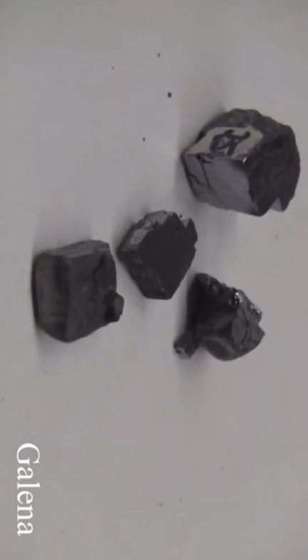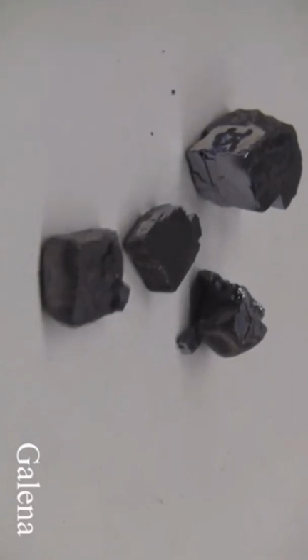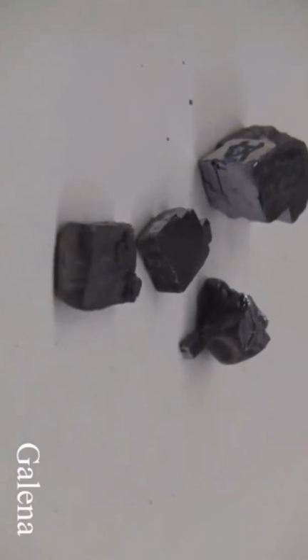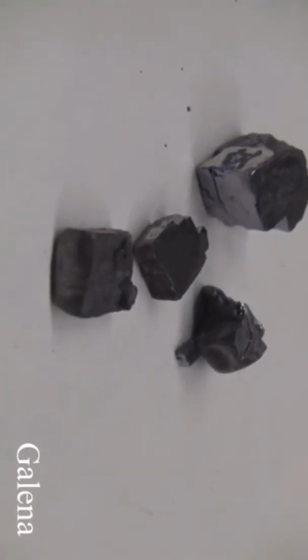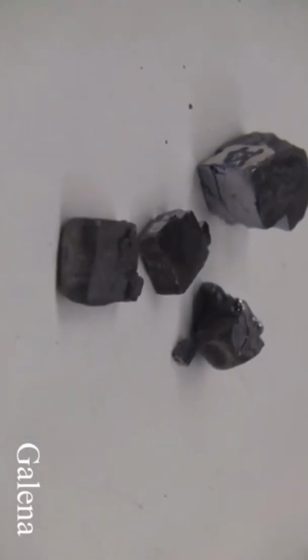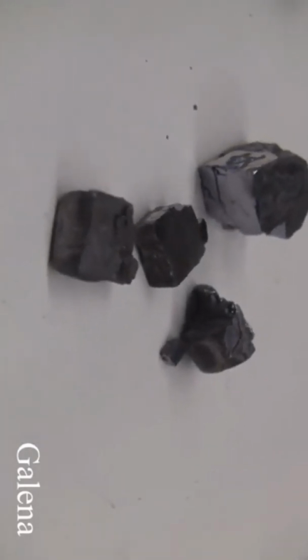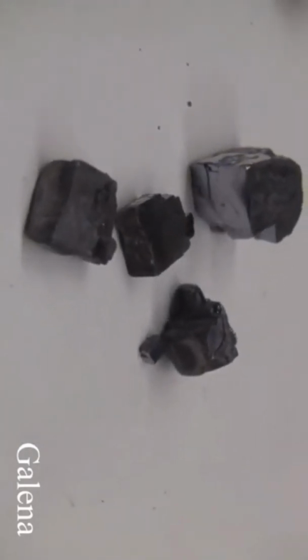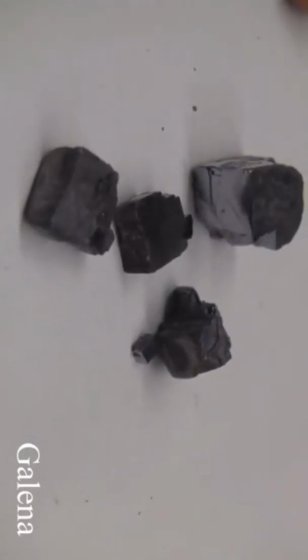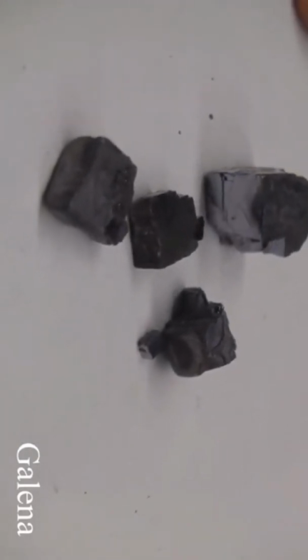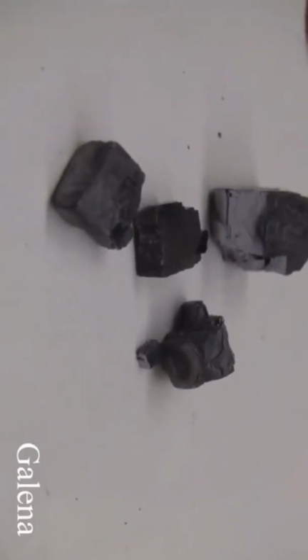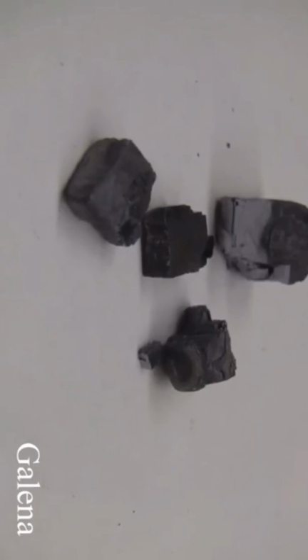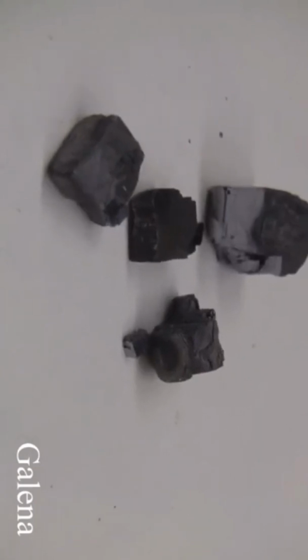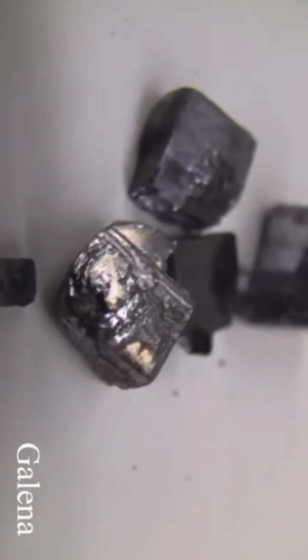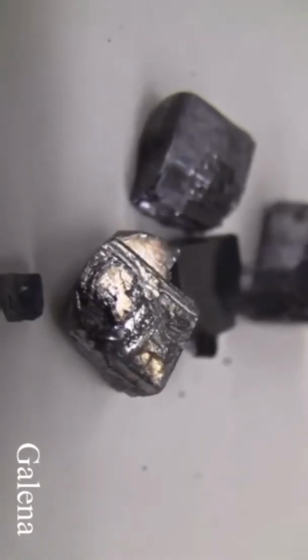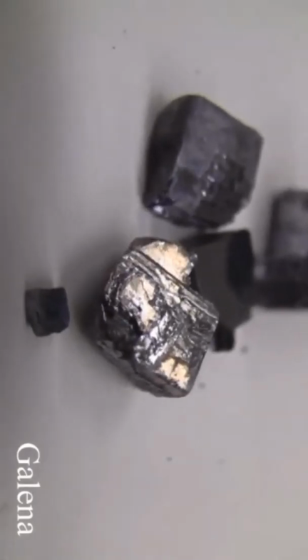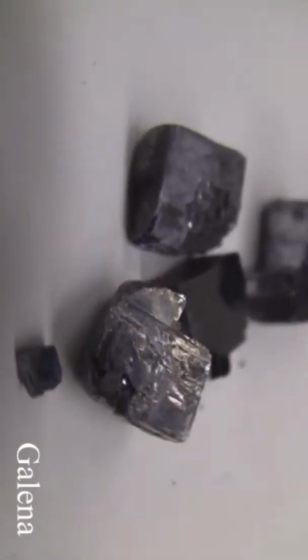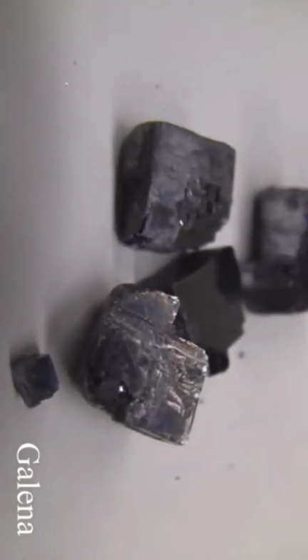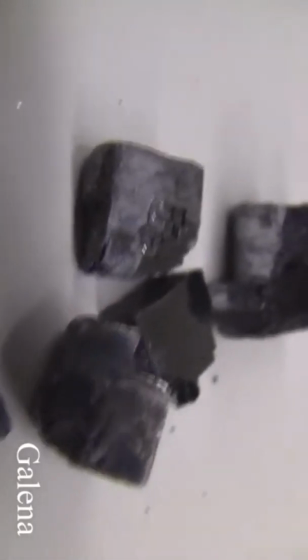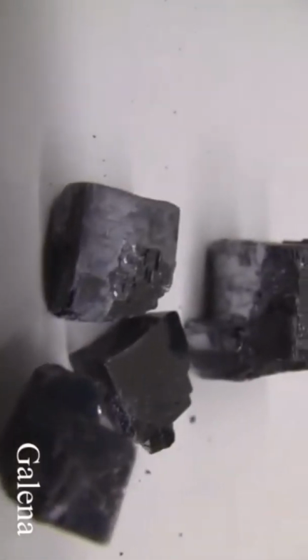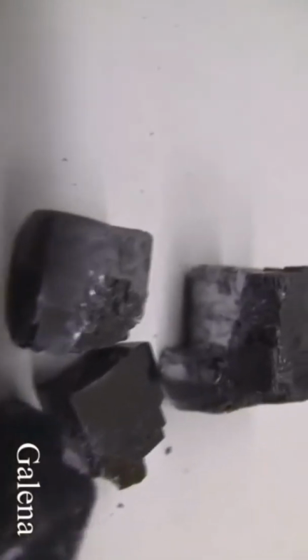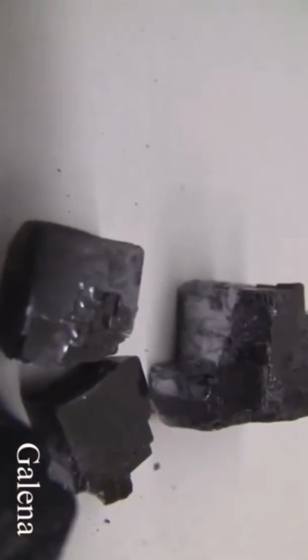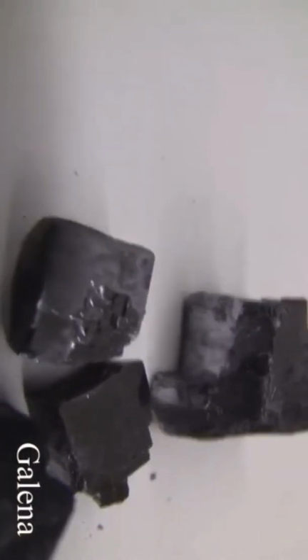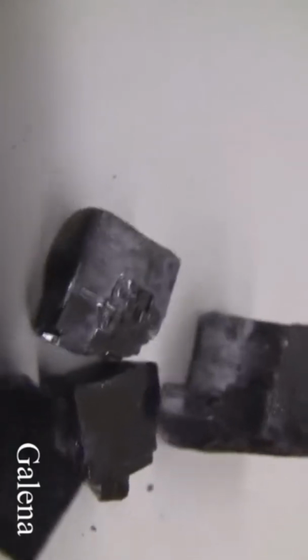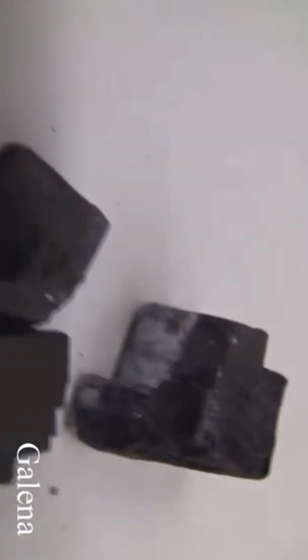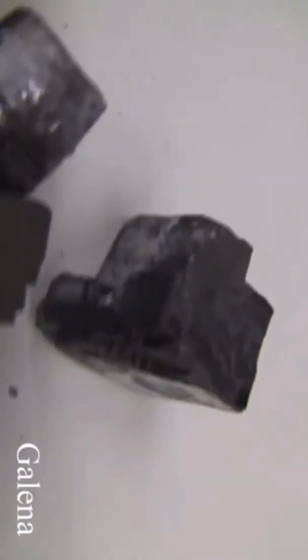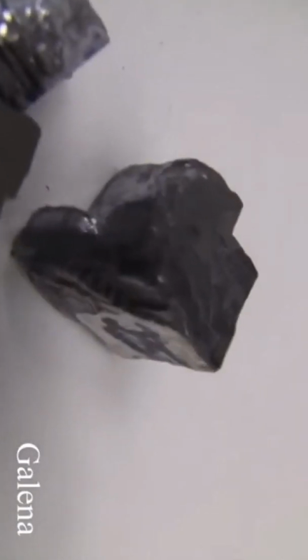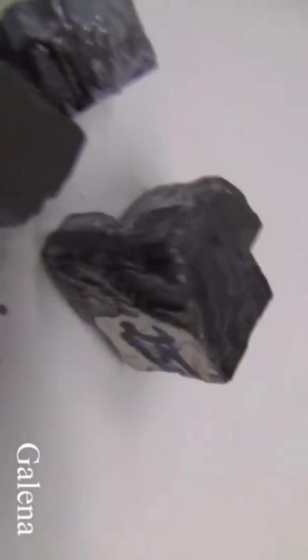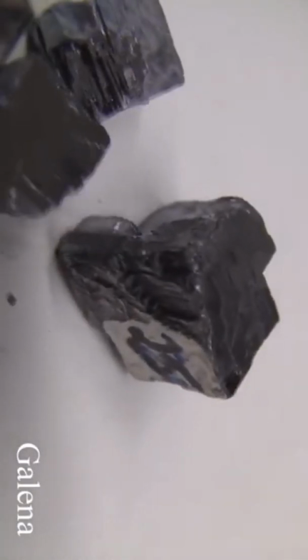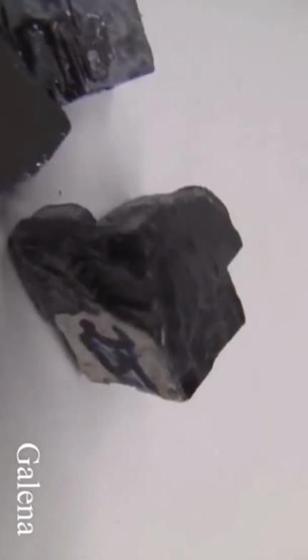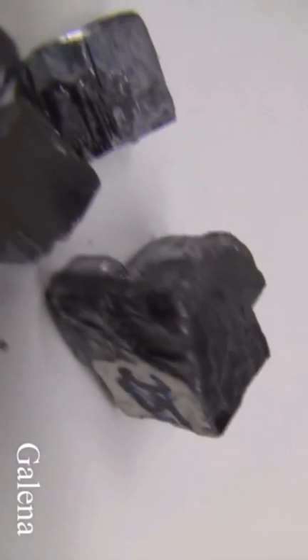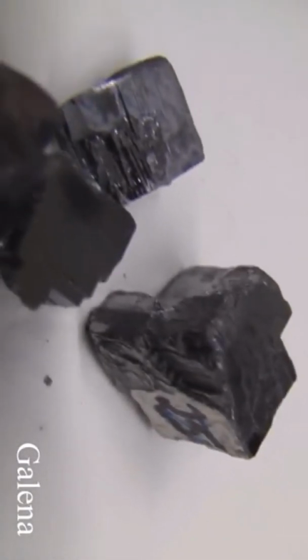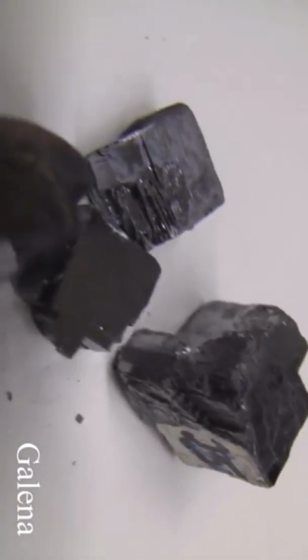Galena has a hardness of two and a half. The luster is metallic. The specific gravity is 7.6. The streak is medium gray and colors are medium to dark gray. The cleavage is parallel to crystal cube faces.